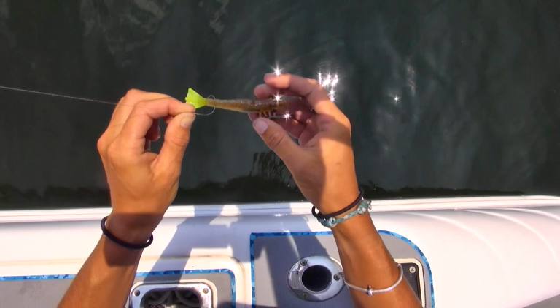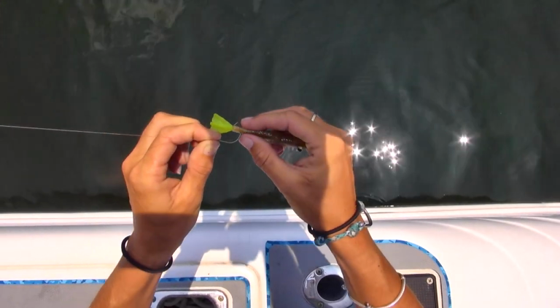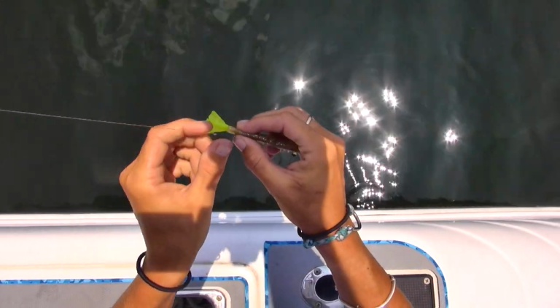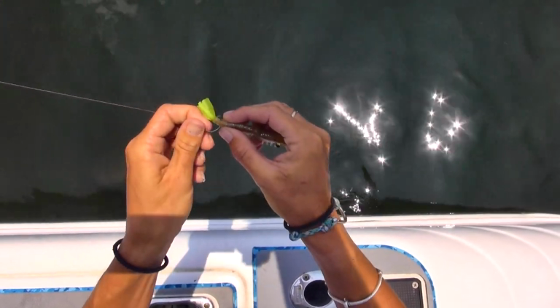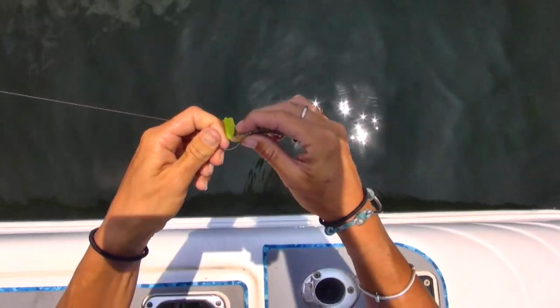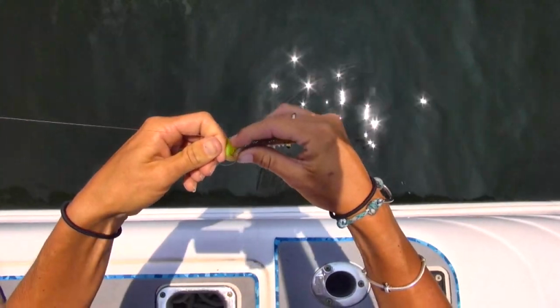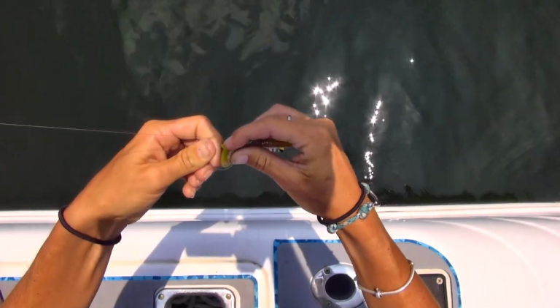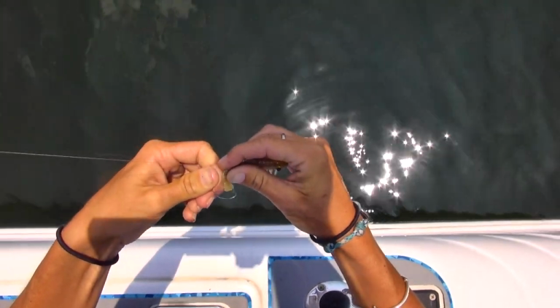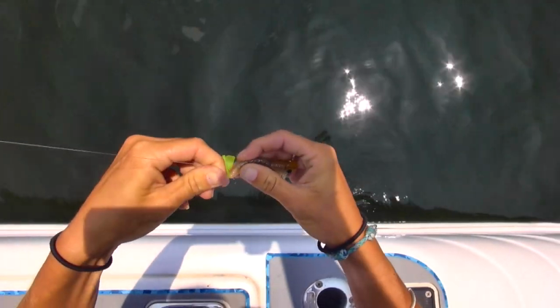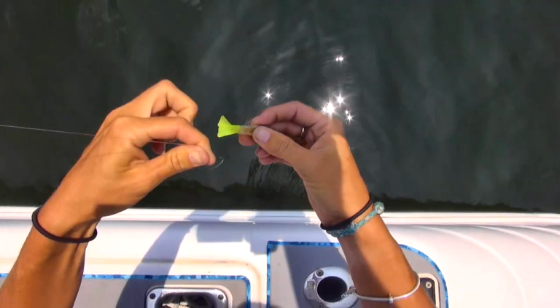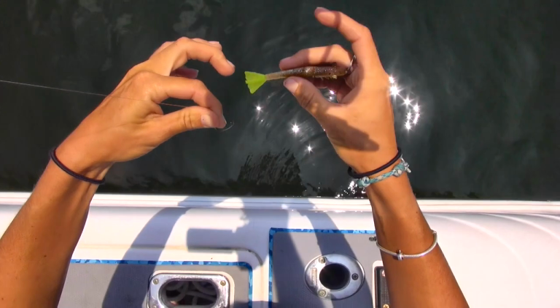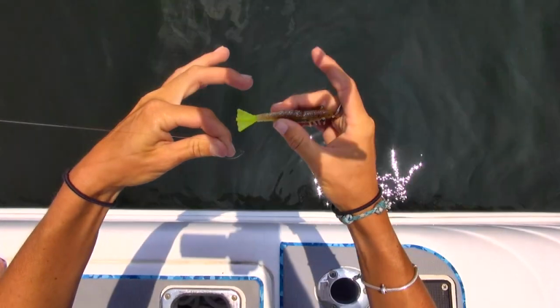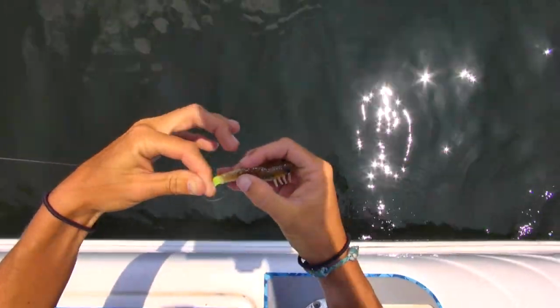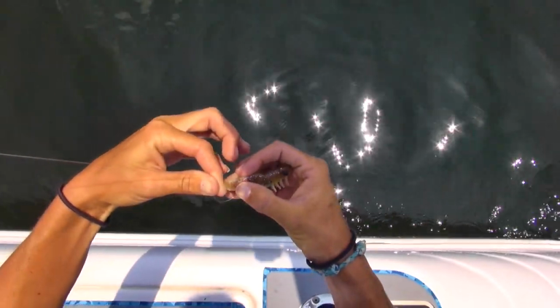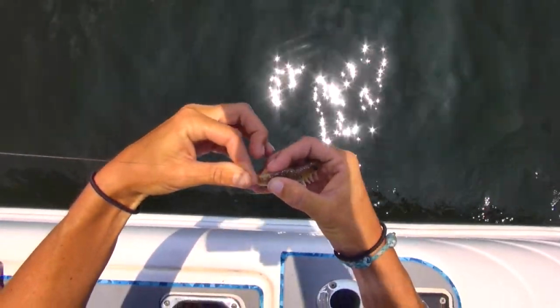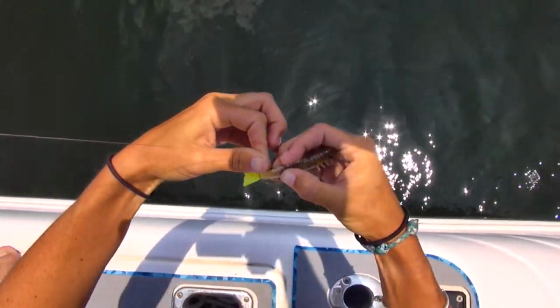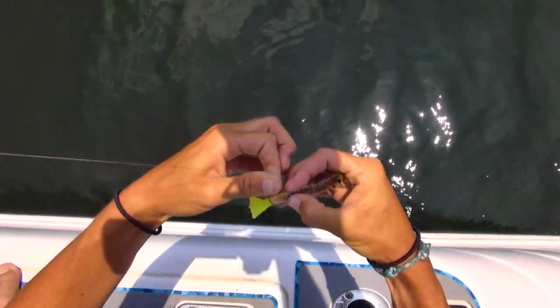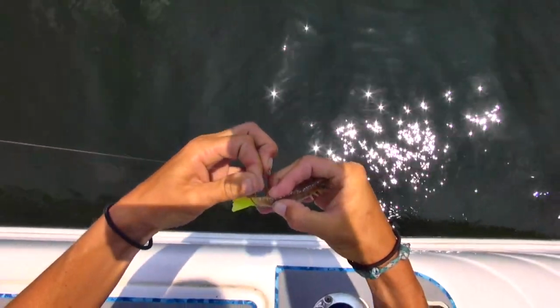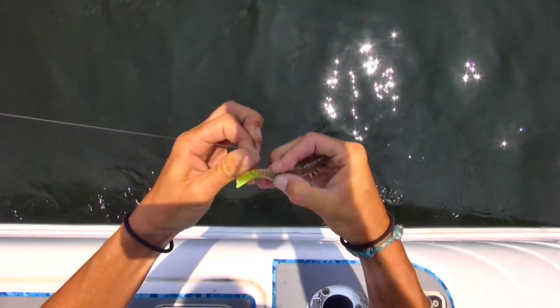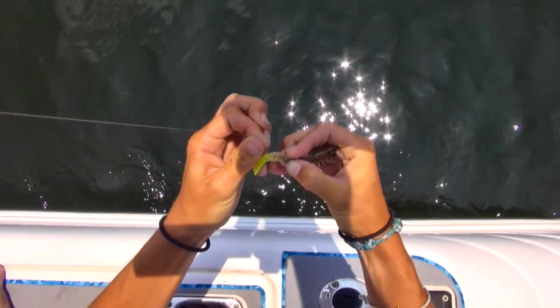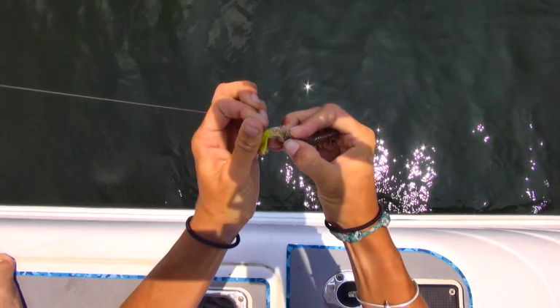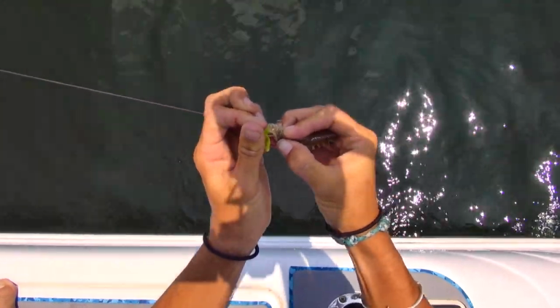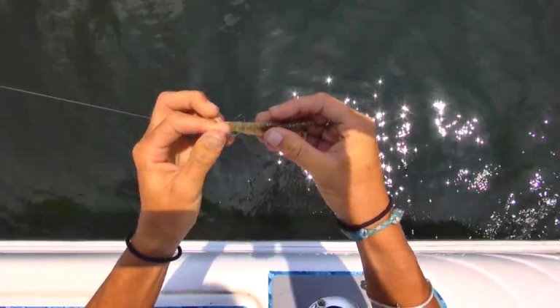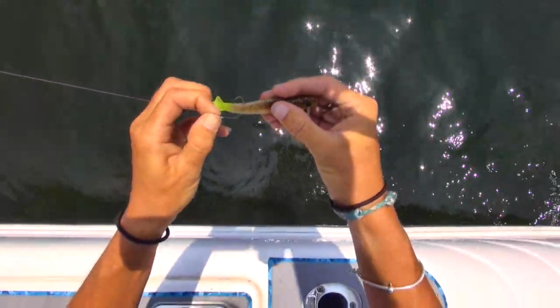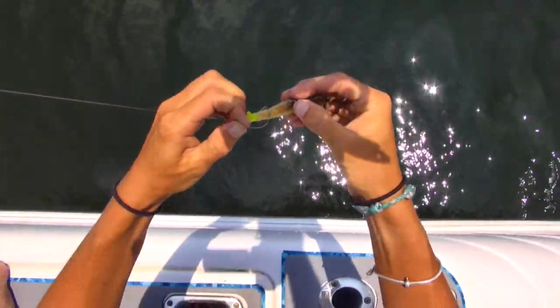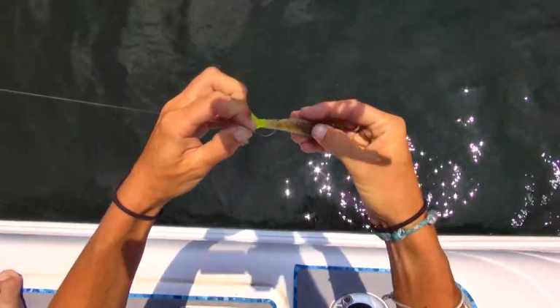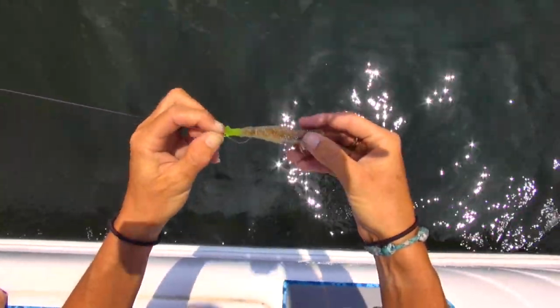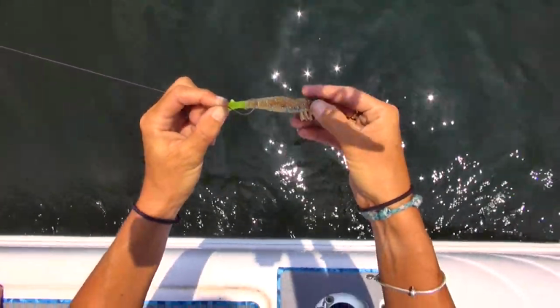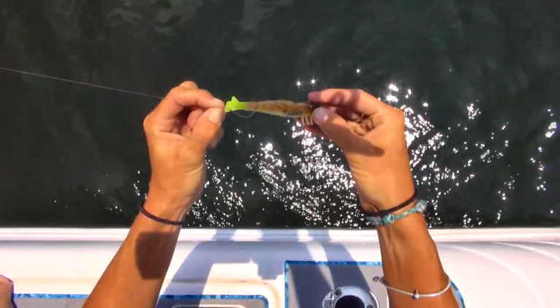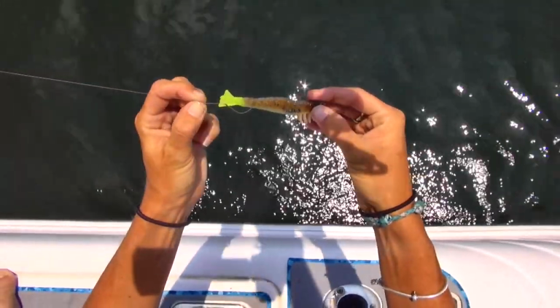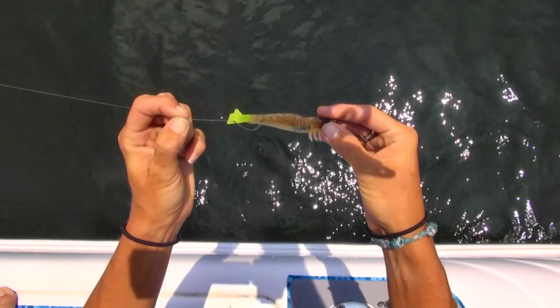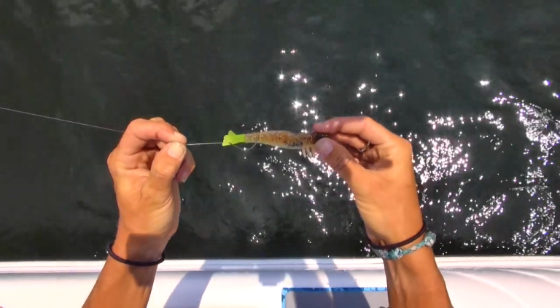You can also rig it through the center. You would keep your shrimp upright and run your hook through the bottom and bring it up through the top. So you have two different methods to run it through the tail, and you can catch fish using either method.